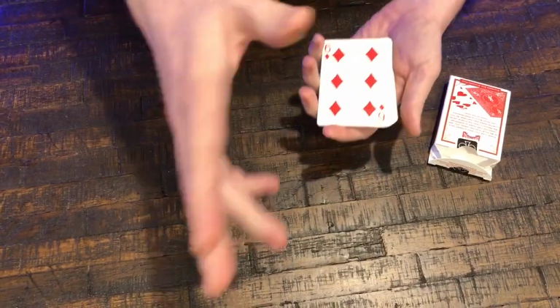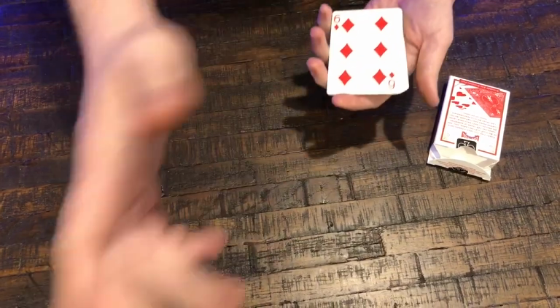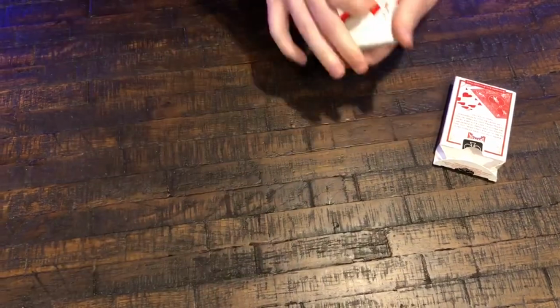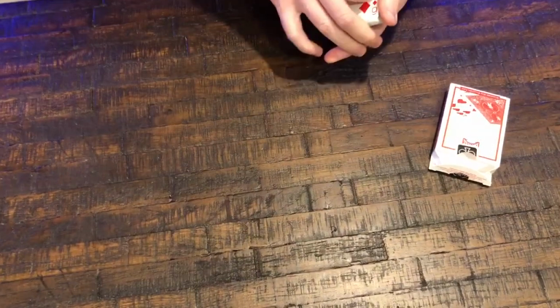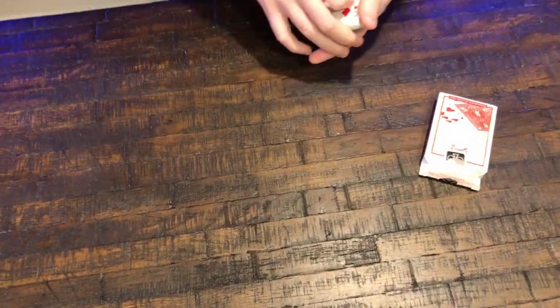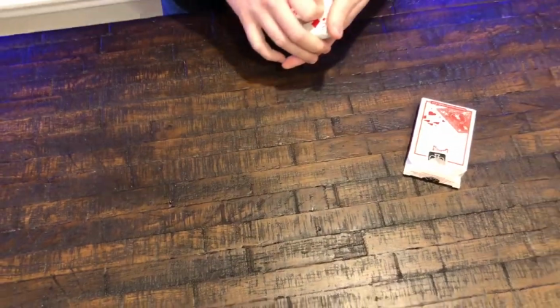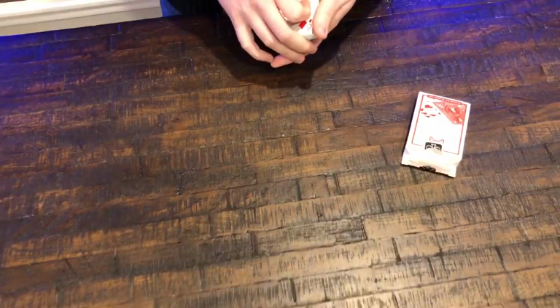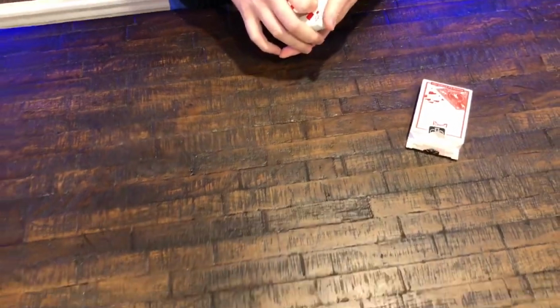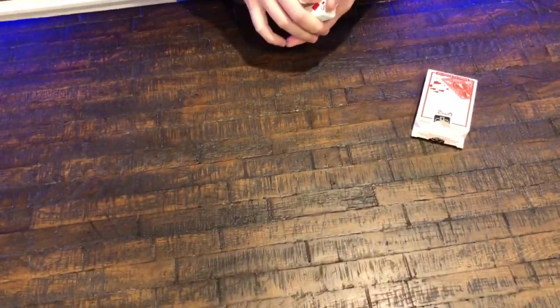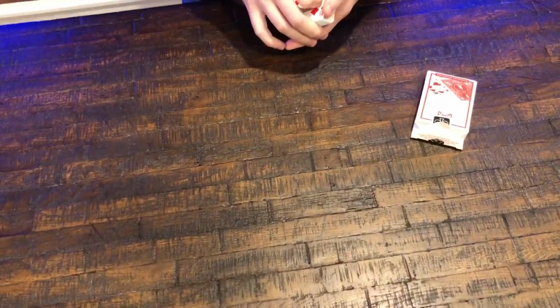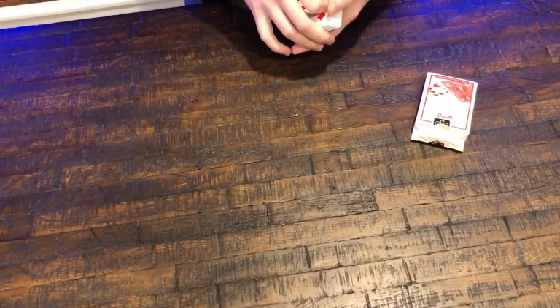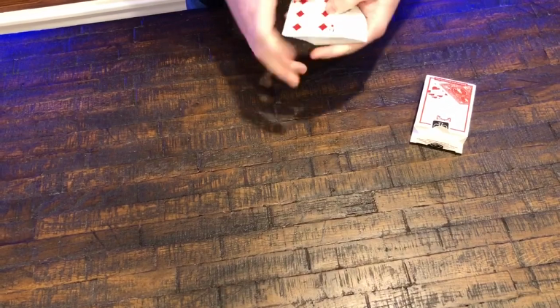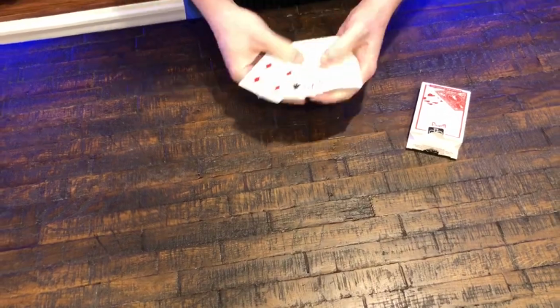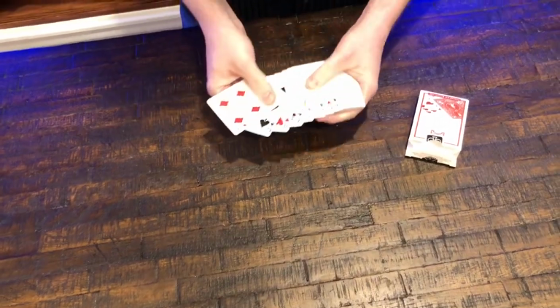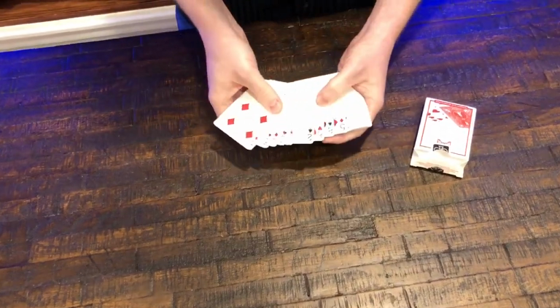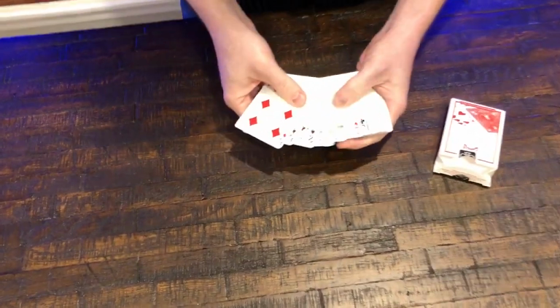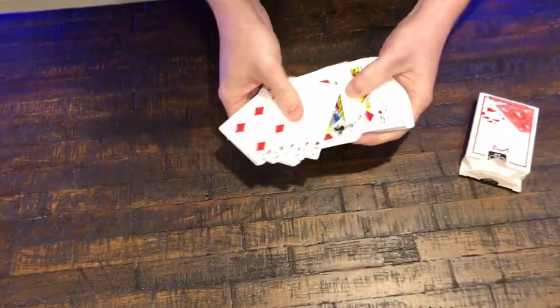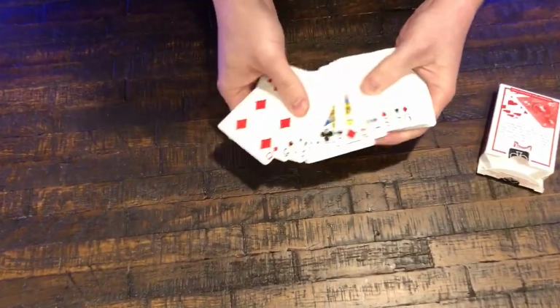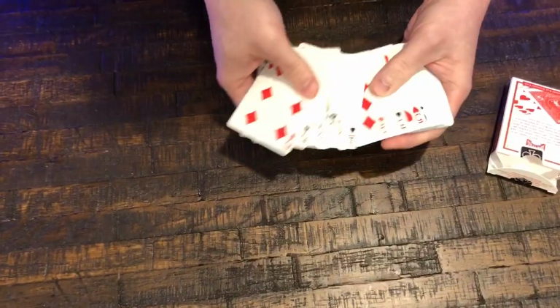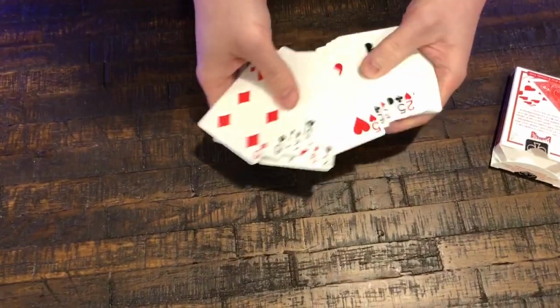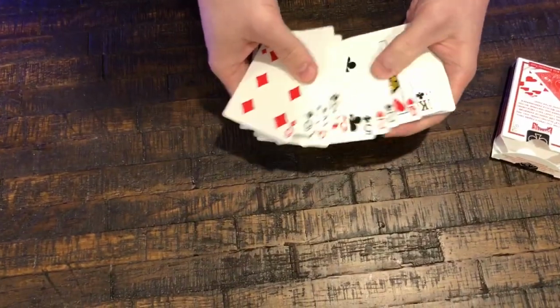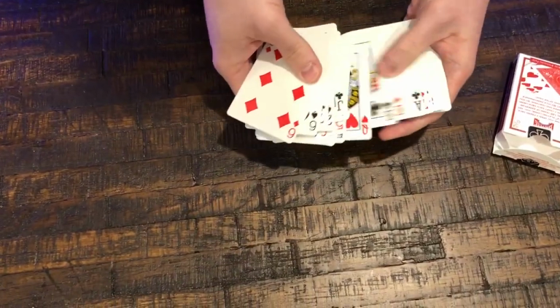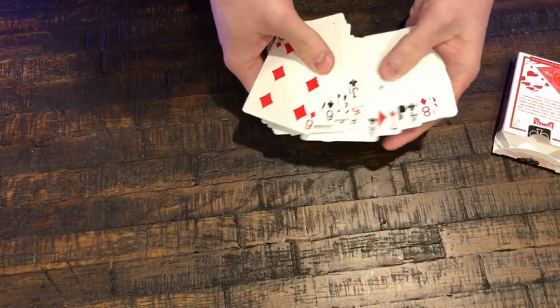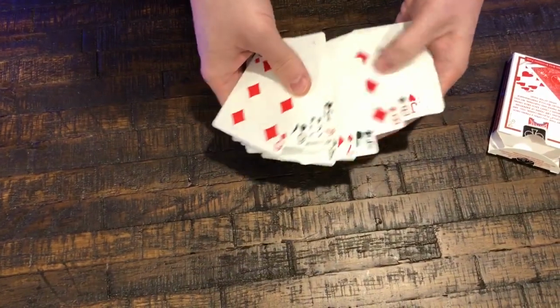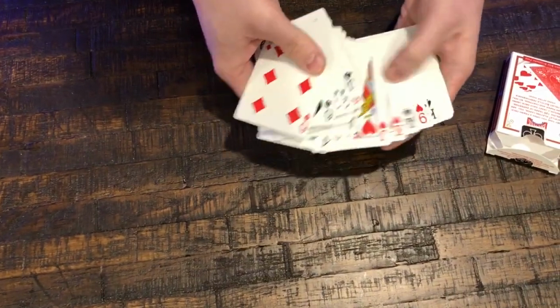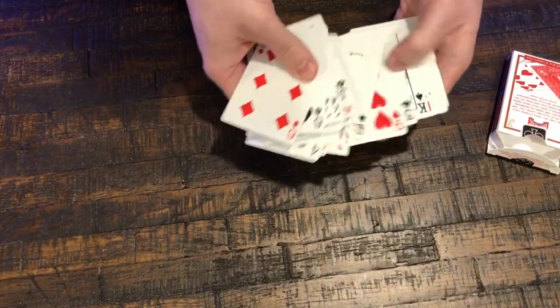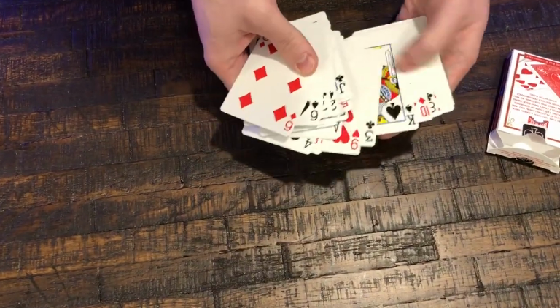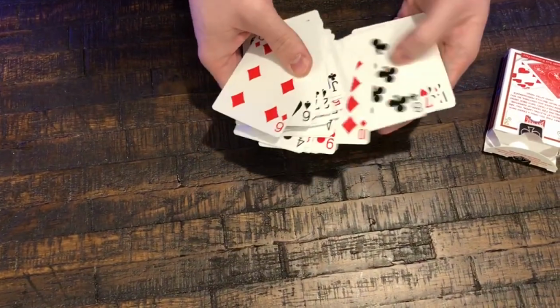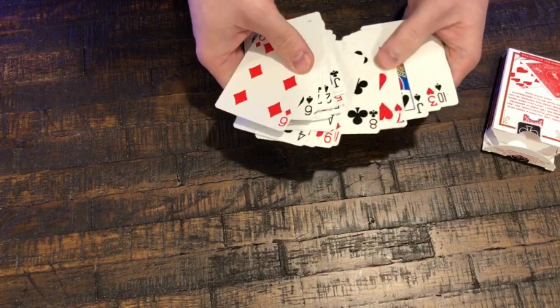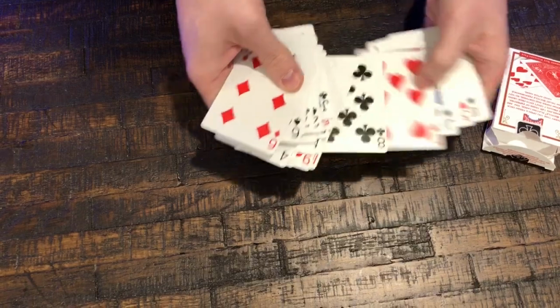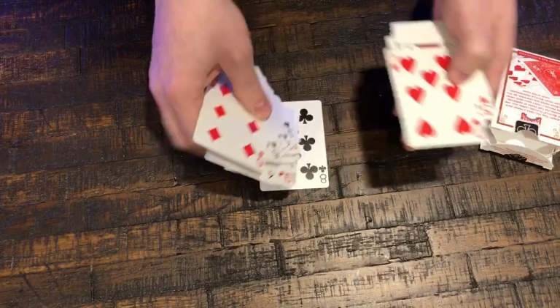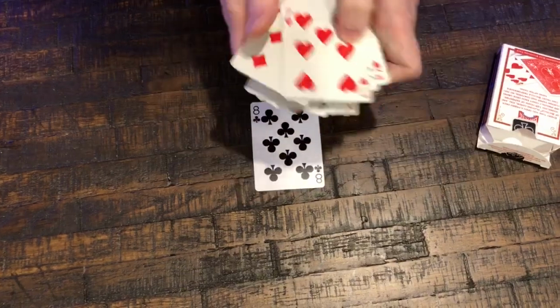Now what's the next card that's selected? Eight of clubs. Okay, I'm going to find the eight of clubs. It's in here somewhere — there it is, eight of clubs.